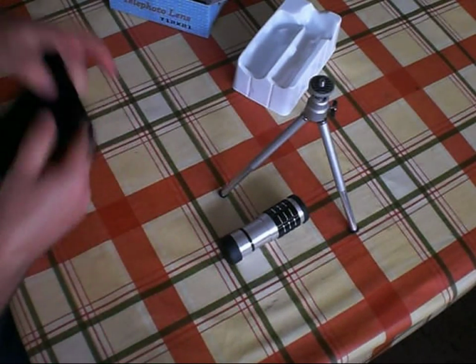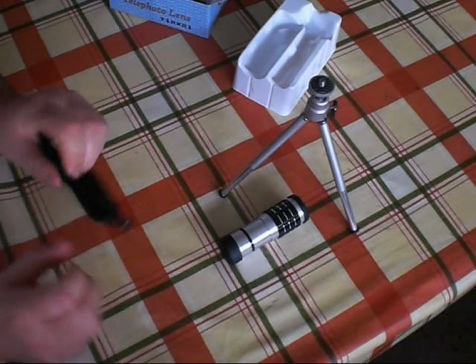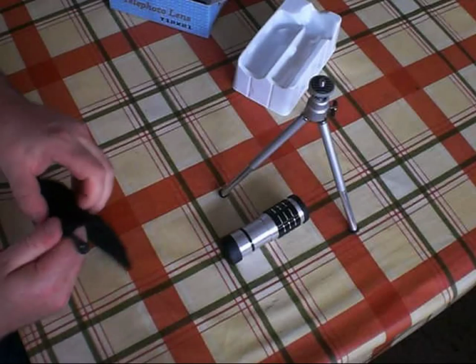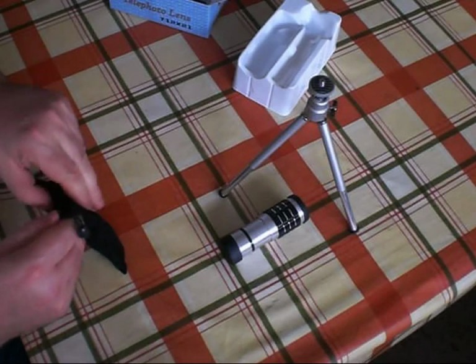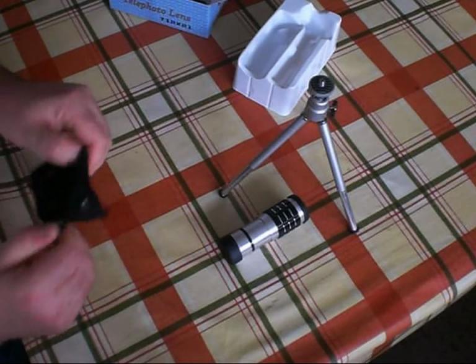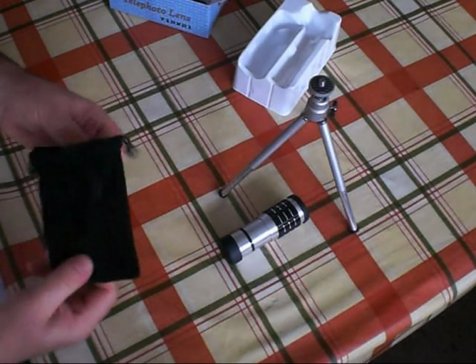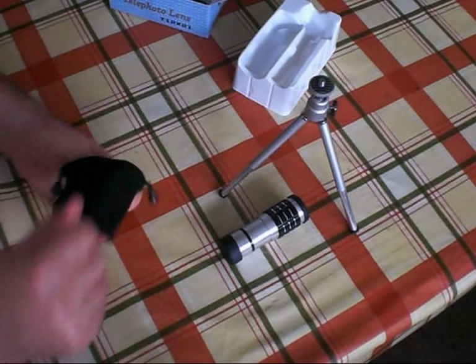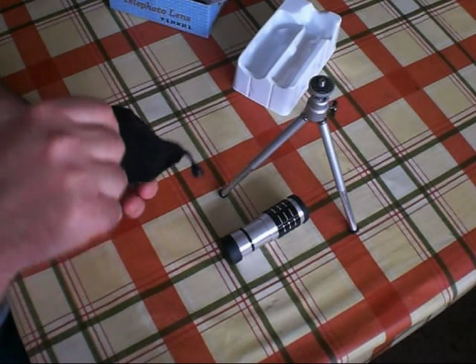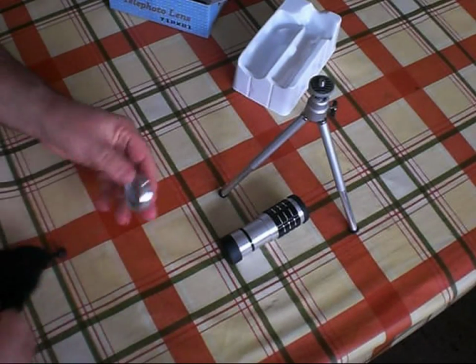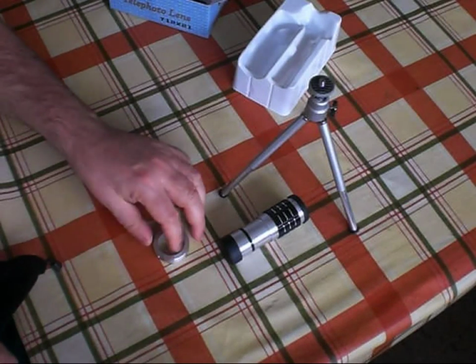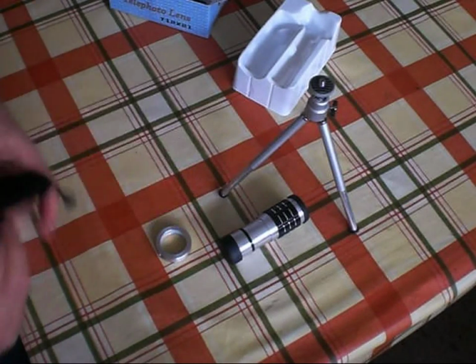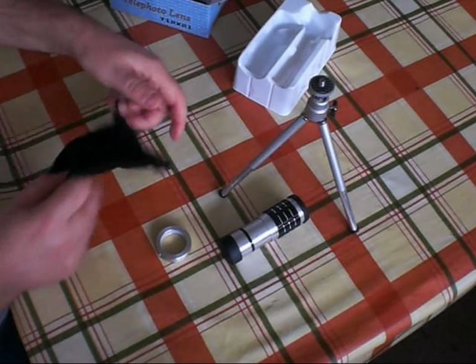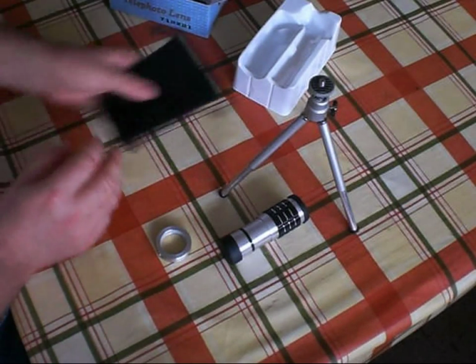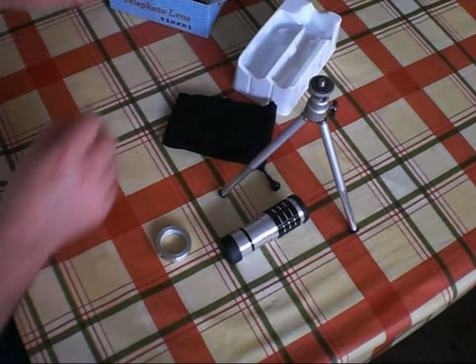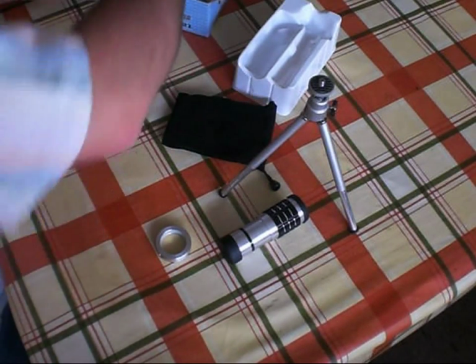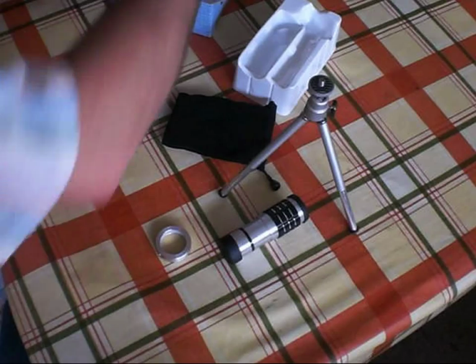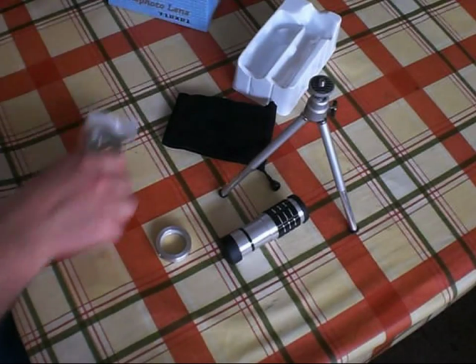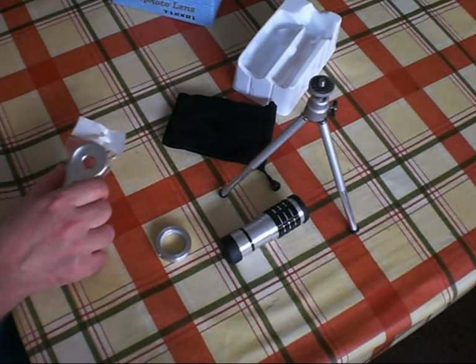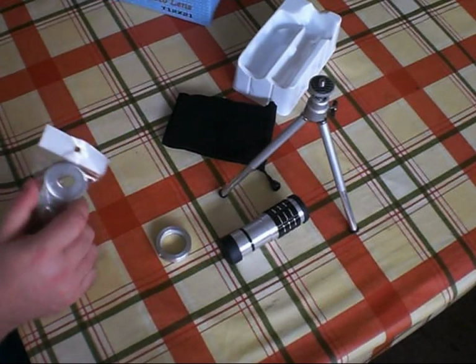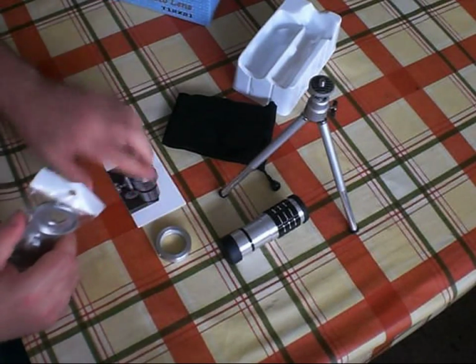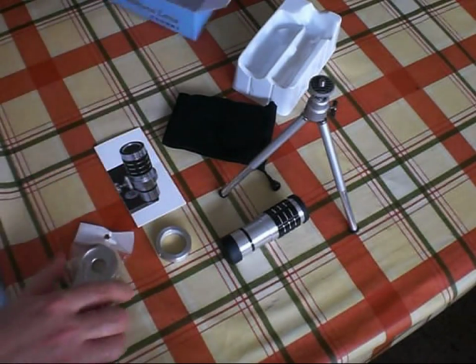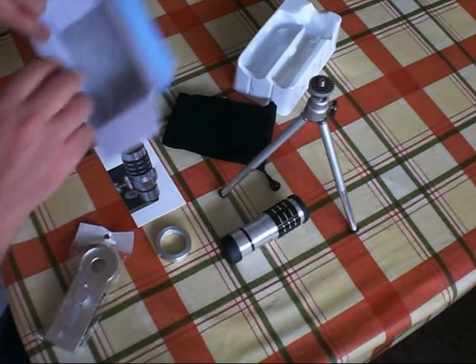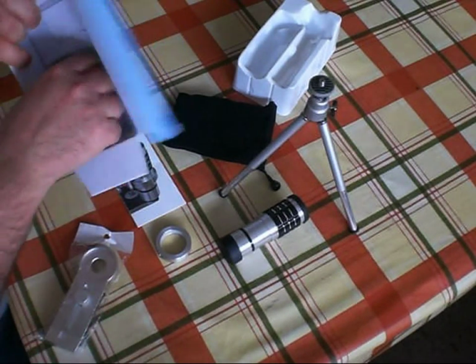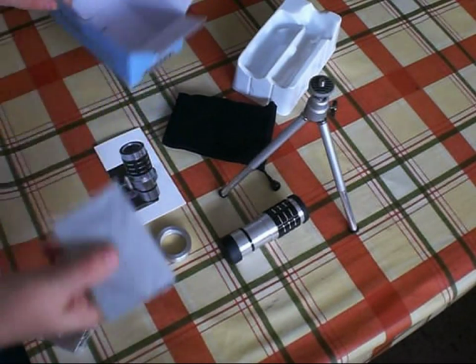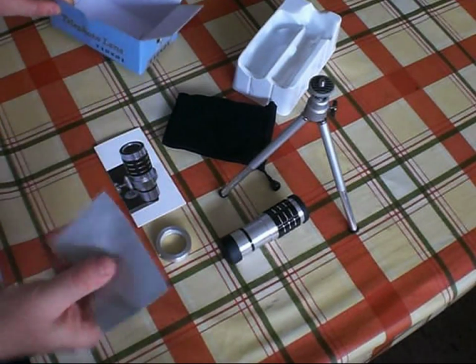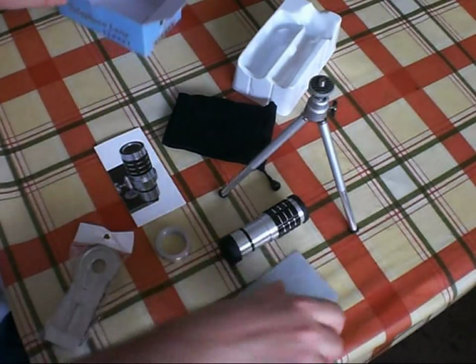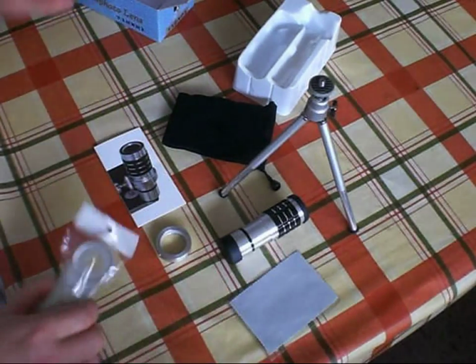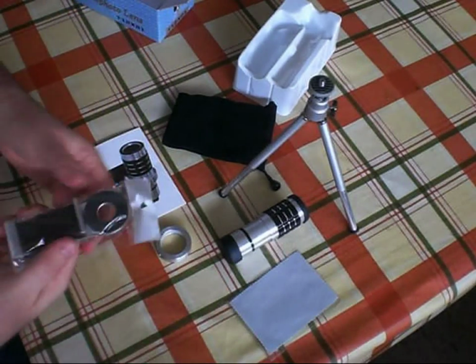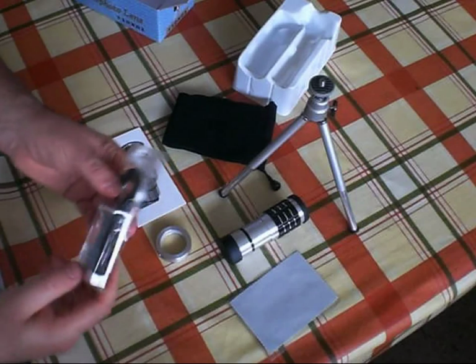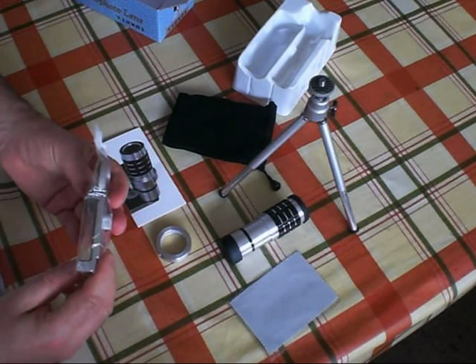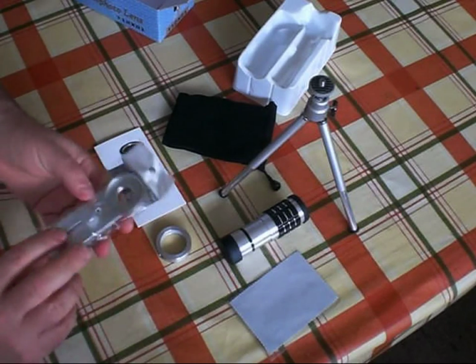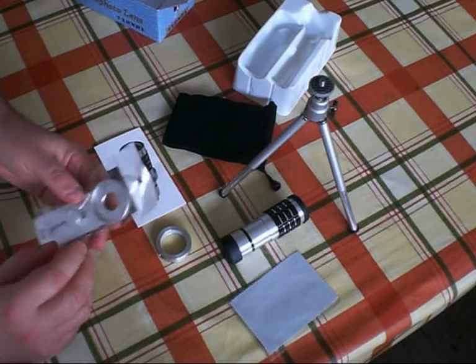There's a kind of velvet pouch with a metal ring, an instruction manual, a lens cleaning cloth, and the bracket to fit it to the phone.